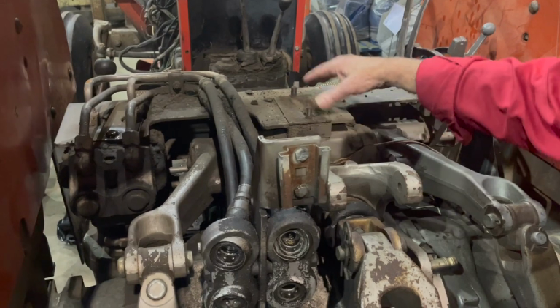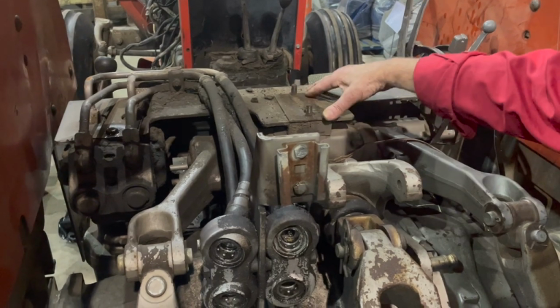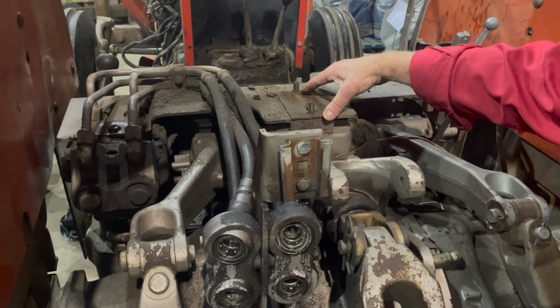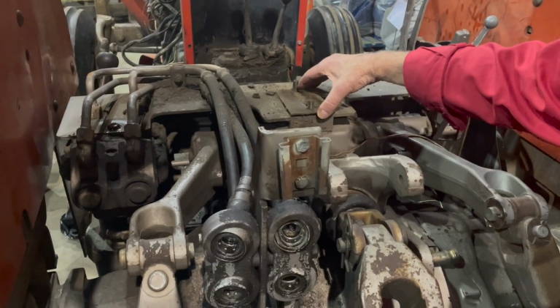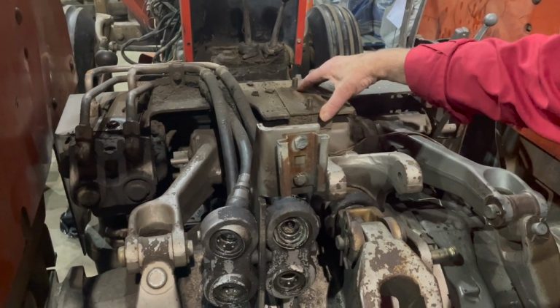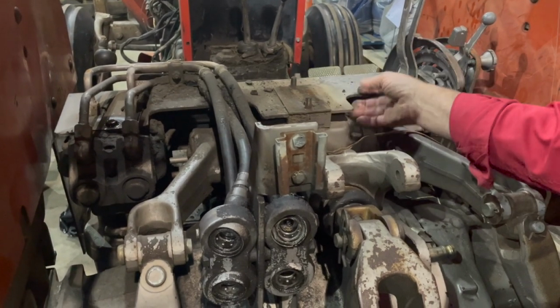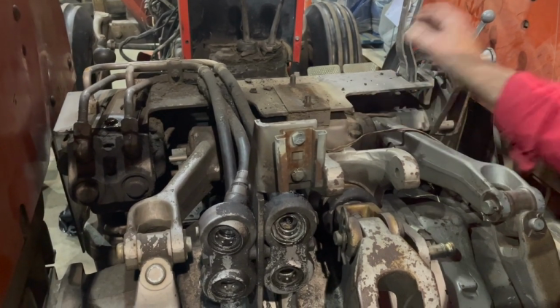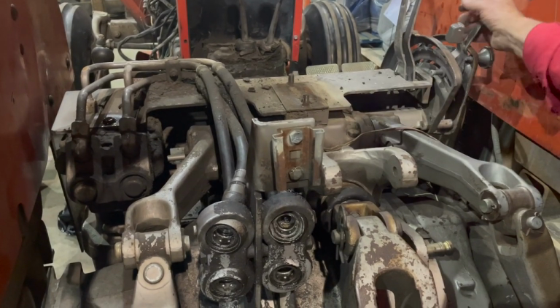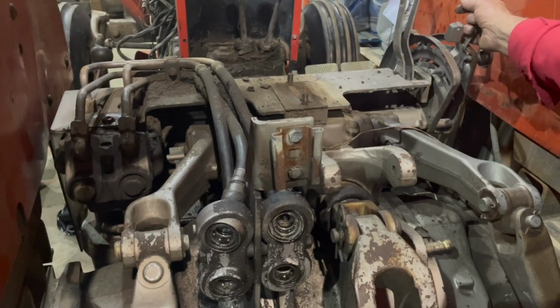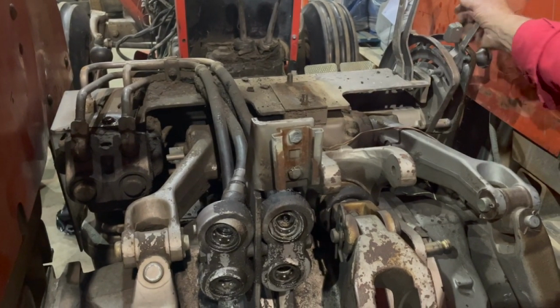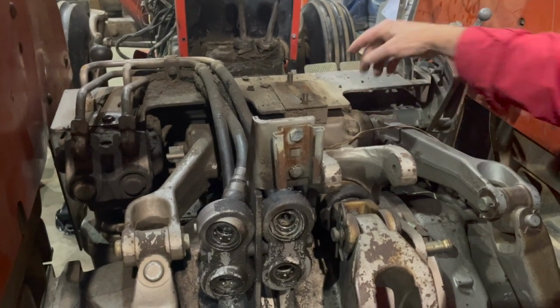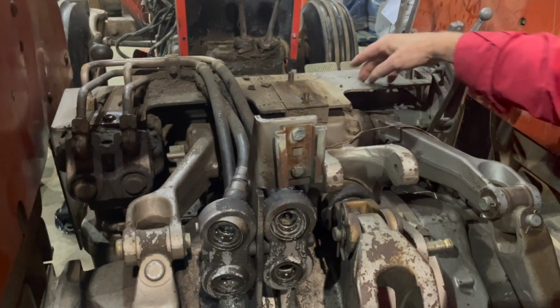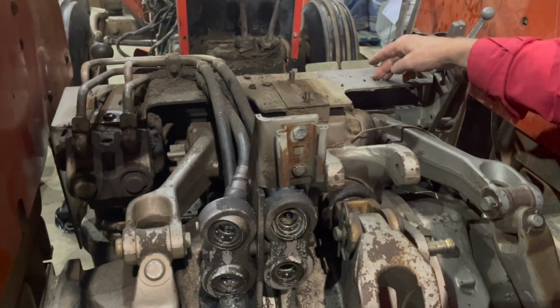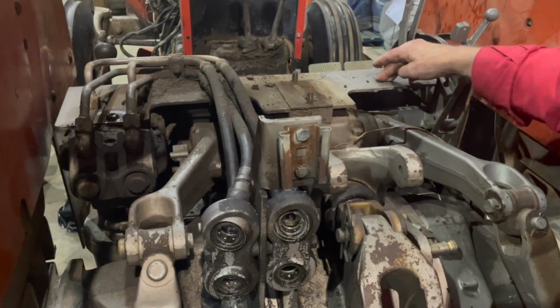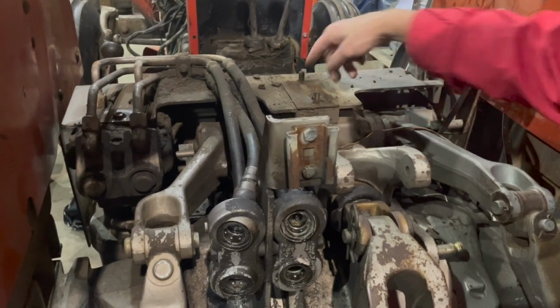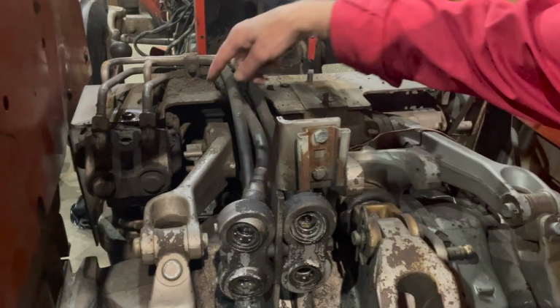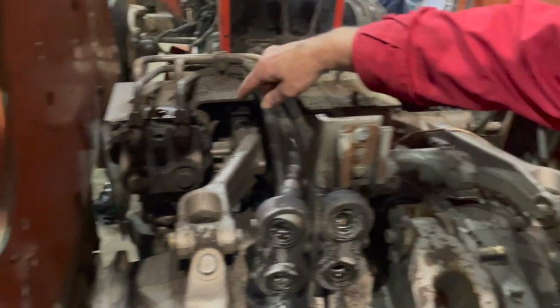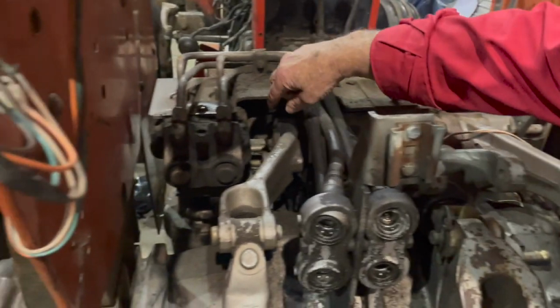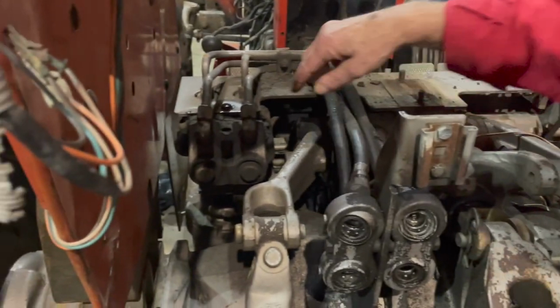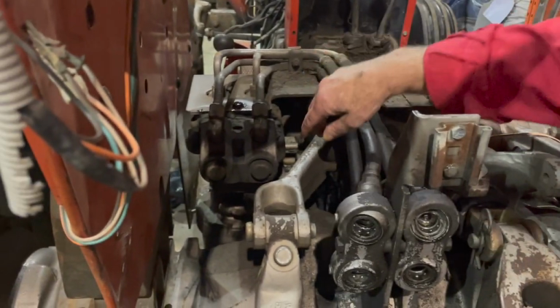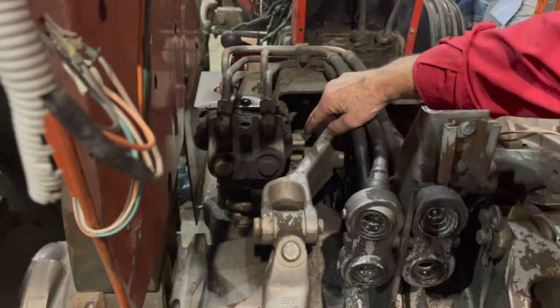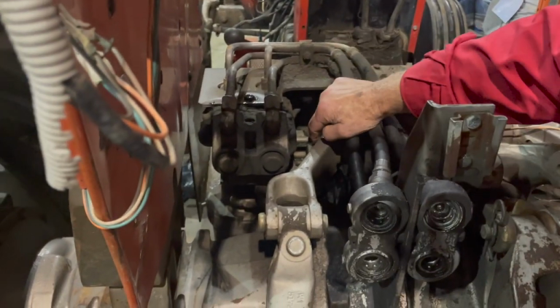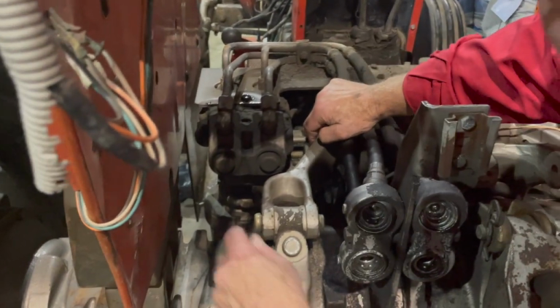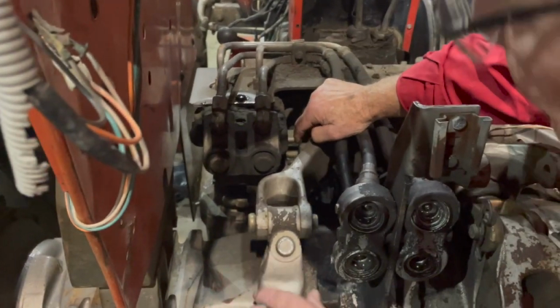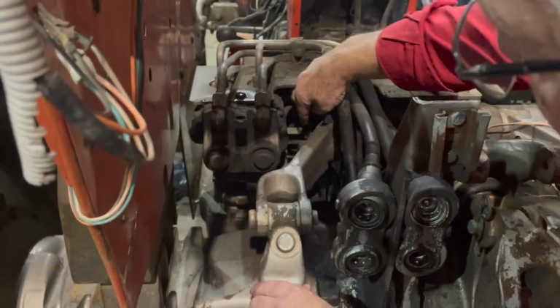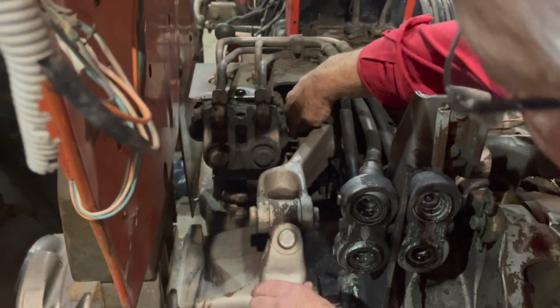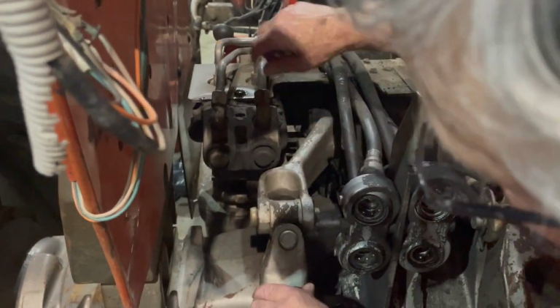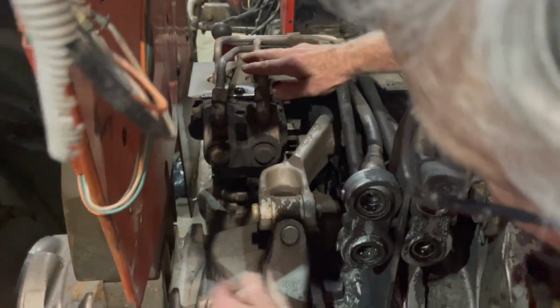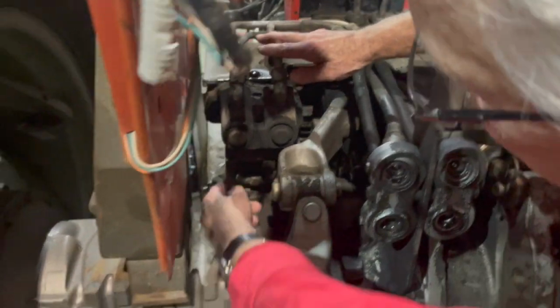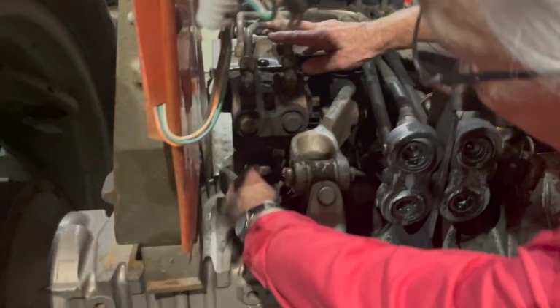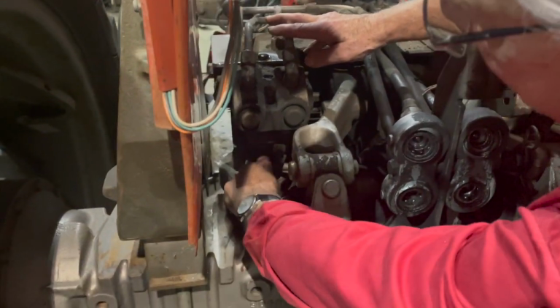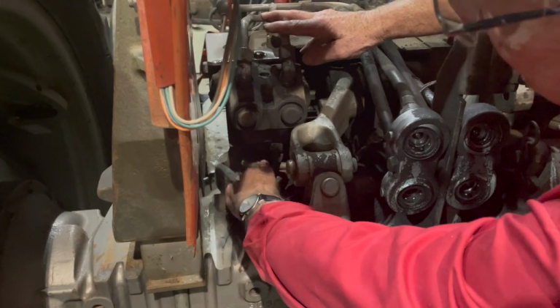This assembly is actually supported by the lines, so there are a couple more lines that he's going to have to take off that feed down here.